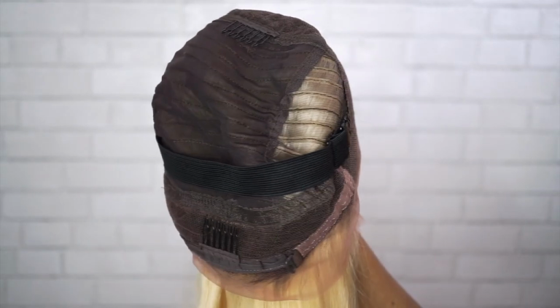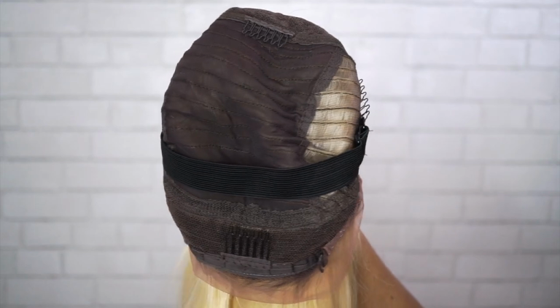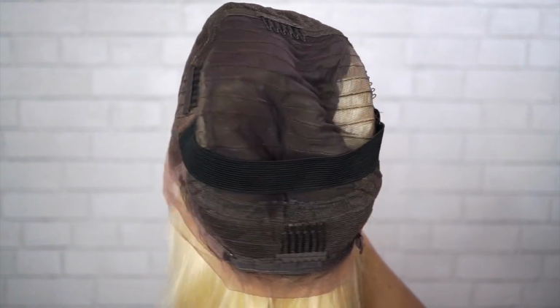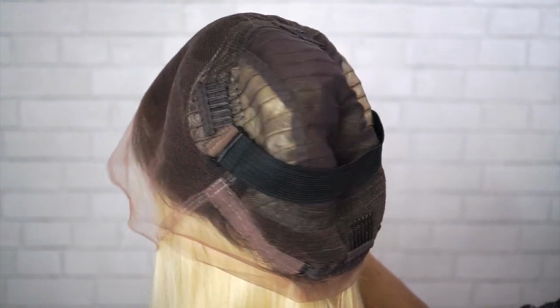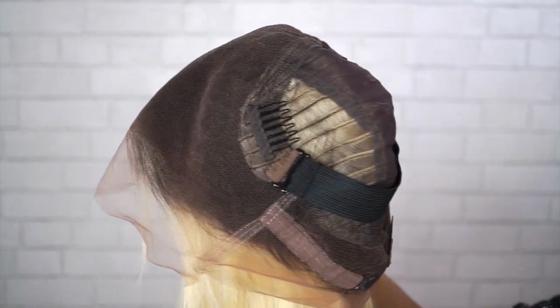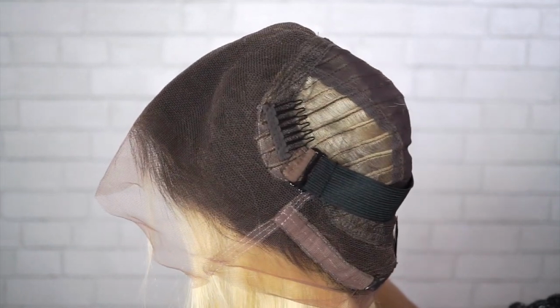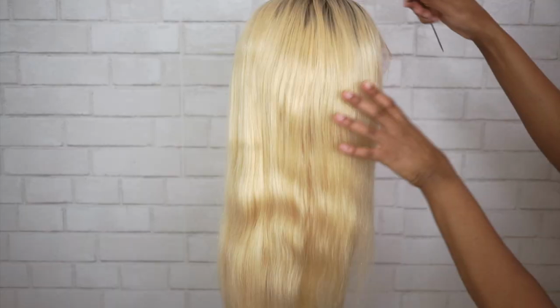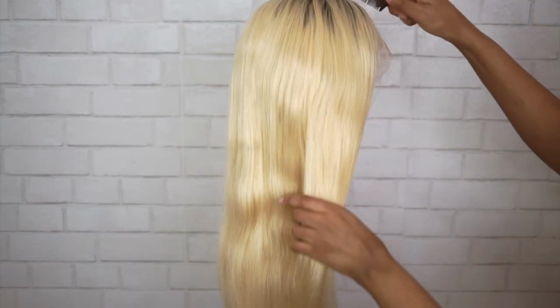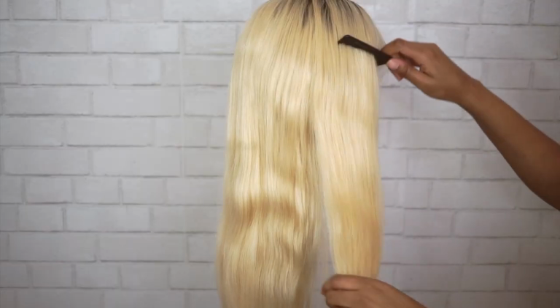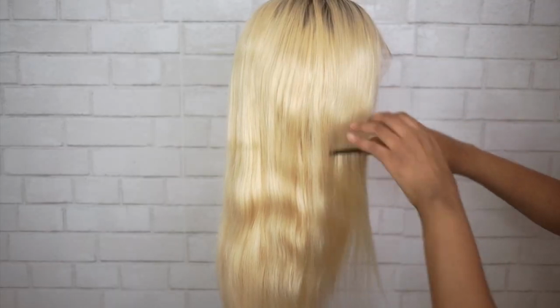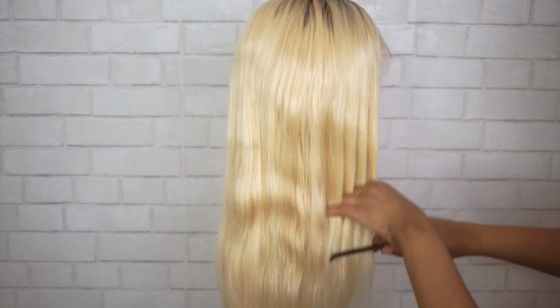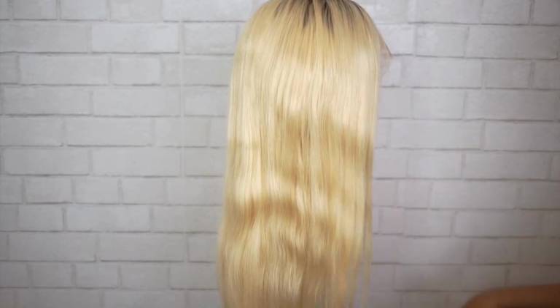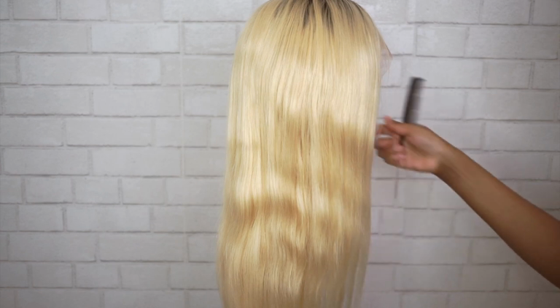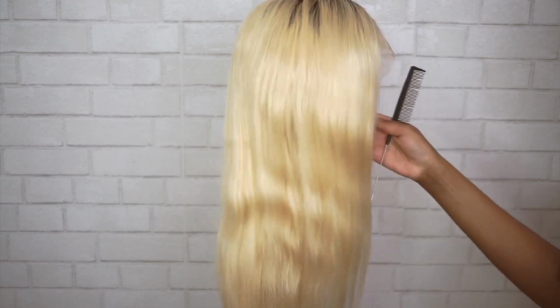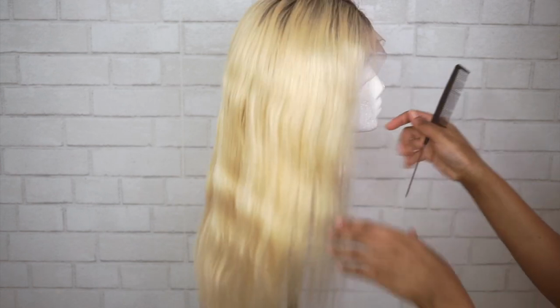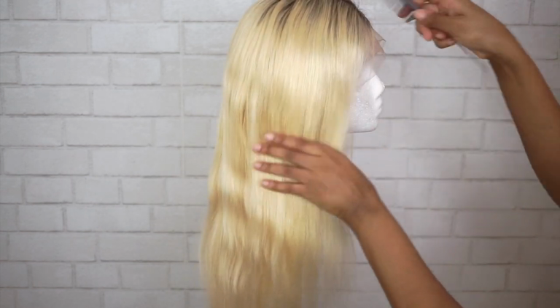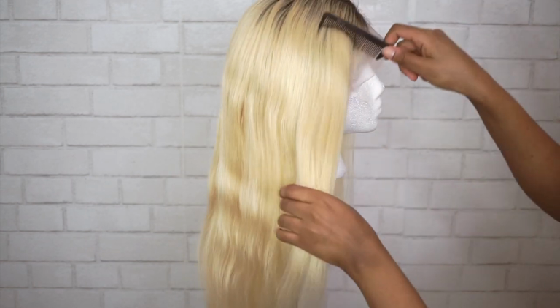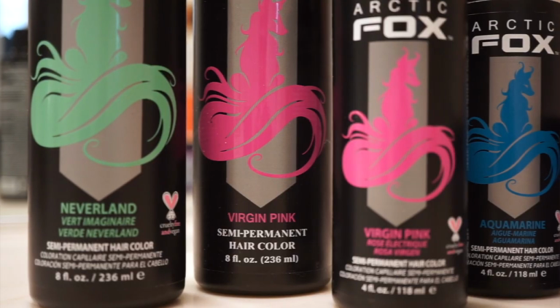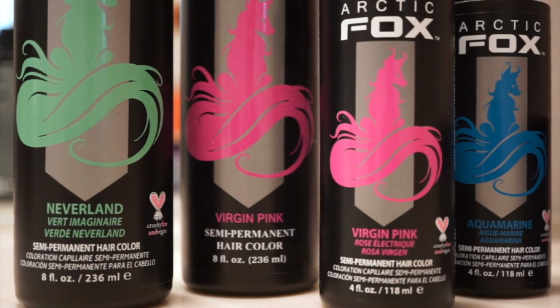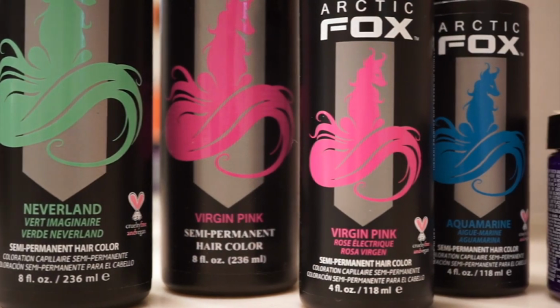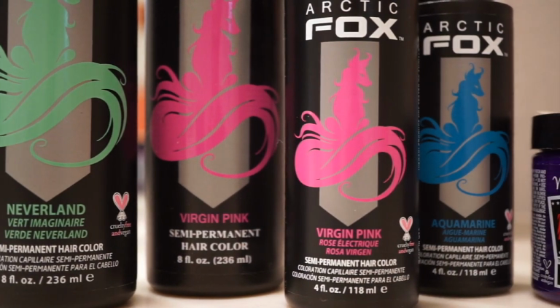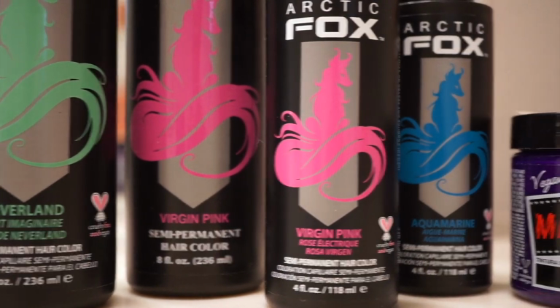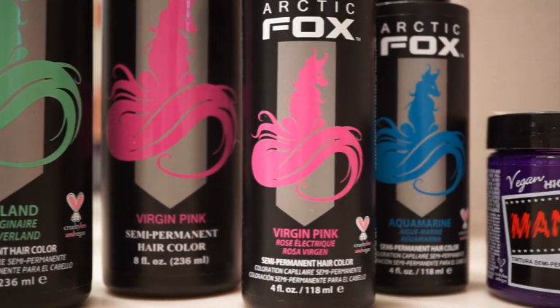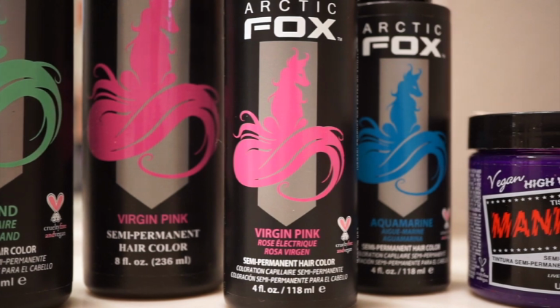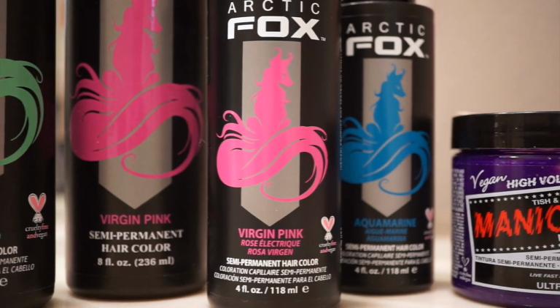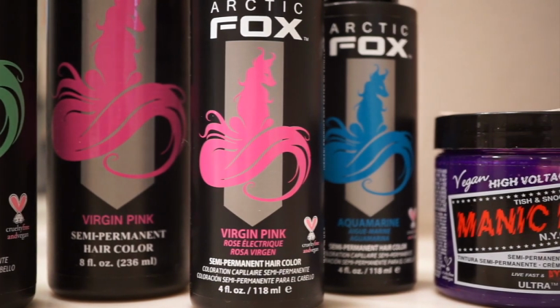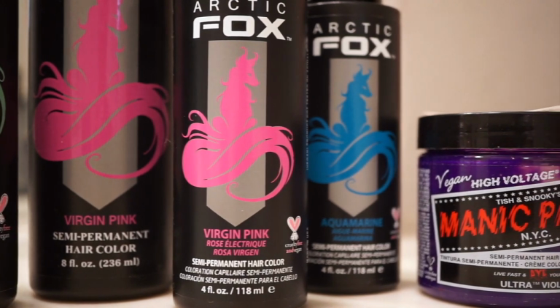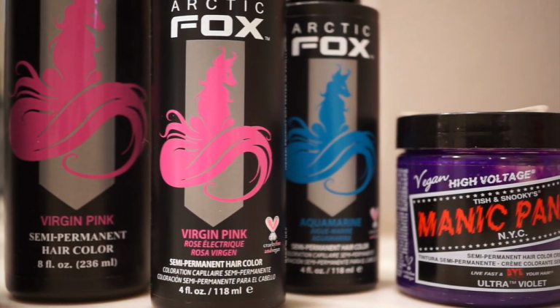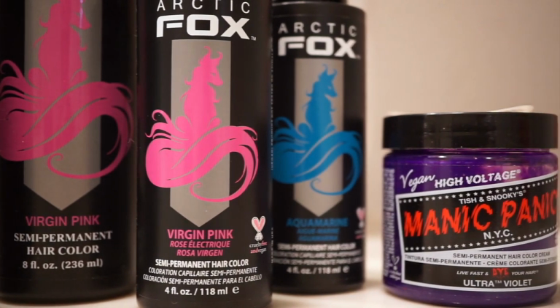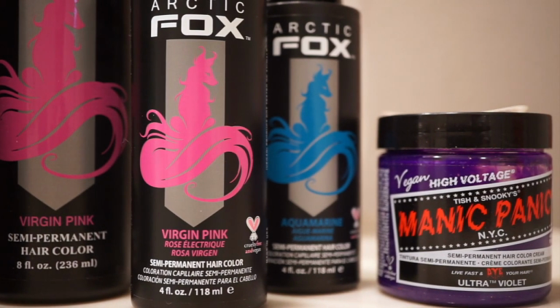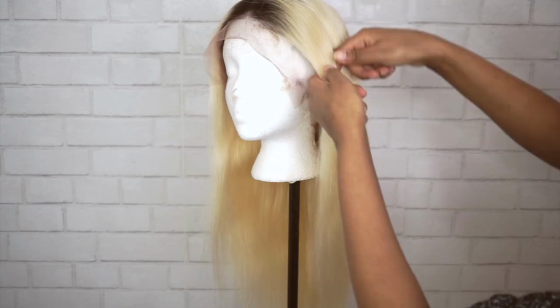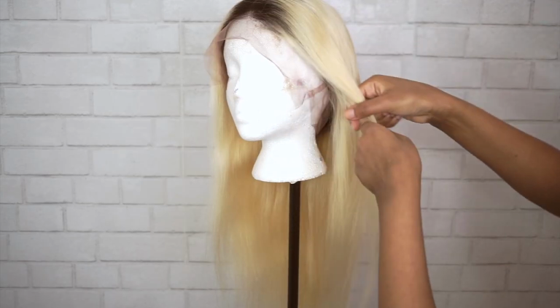So let's get into the colors. I only had two pictures to go off of. I picked up a lot of the Arctic Fox colors — I like those, they're pretty pigmented. I have the Neverland, Virgin Pink, and Aquamarine. I also had some leftover Manic Panic Ultraviolet that I was going to use as well.